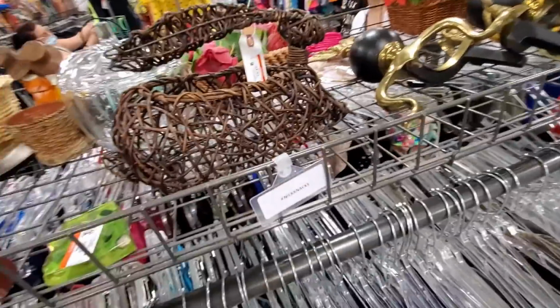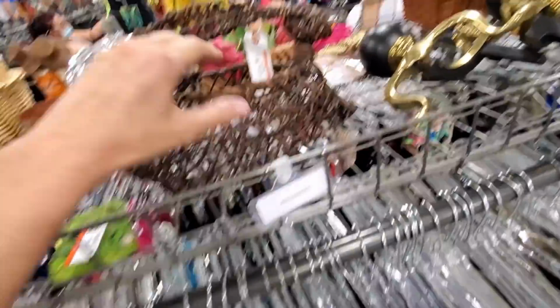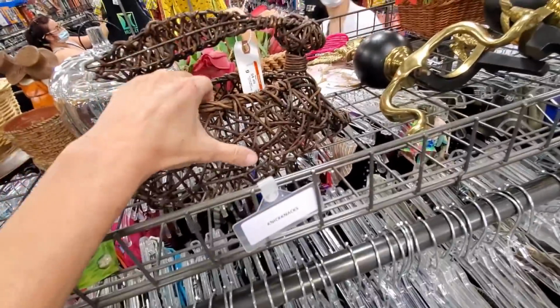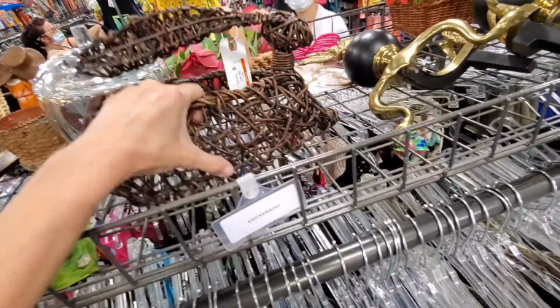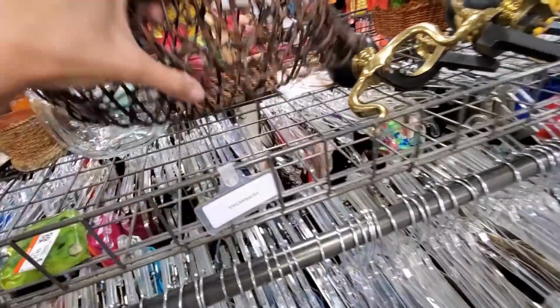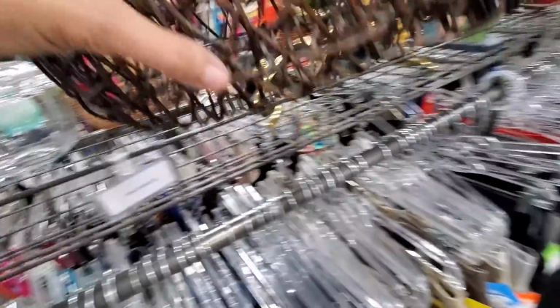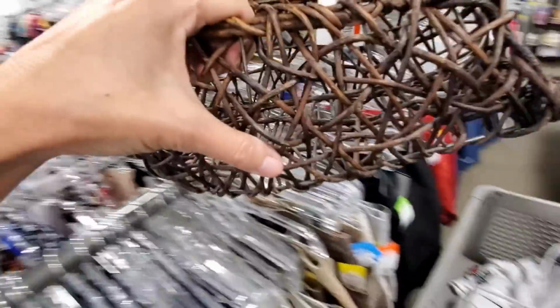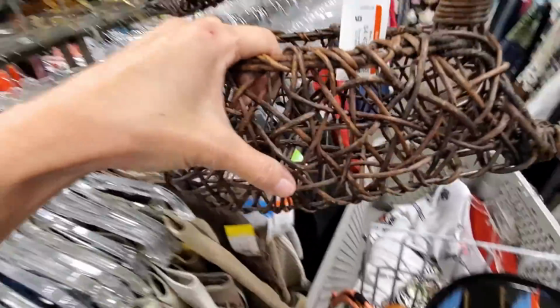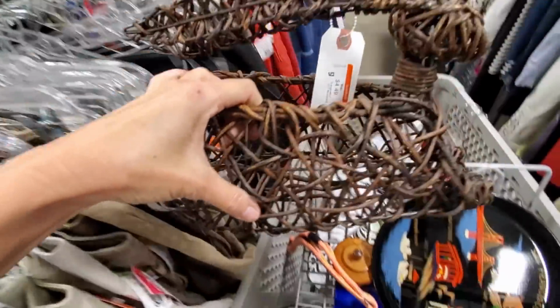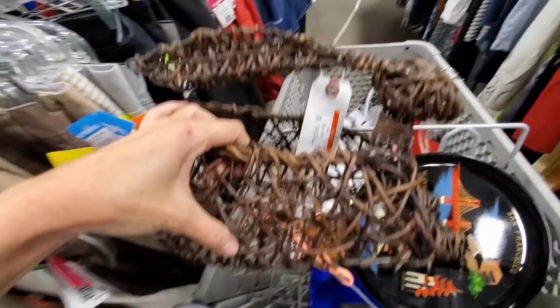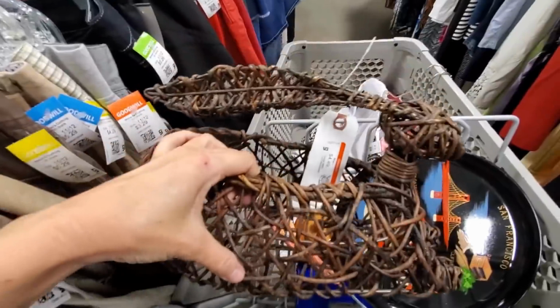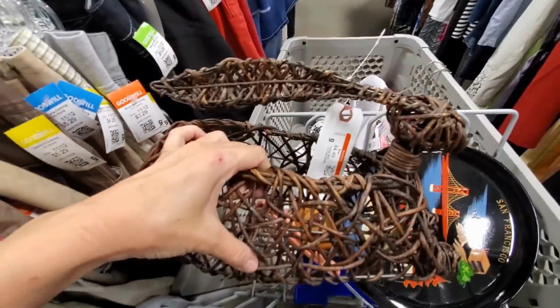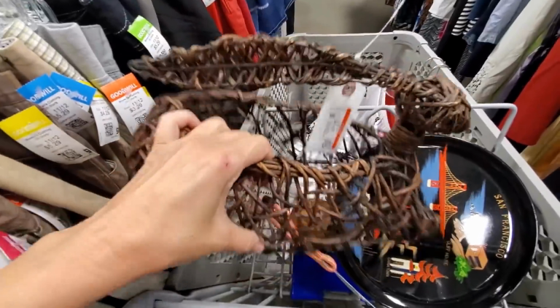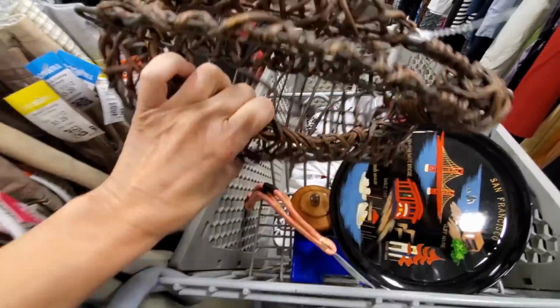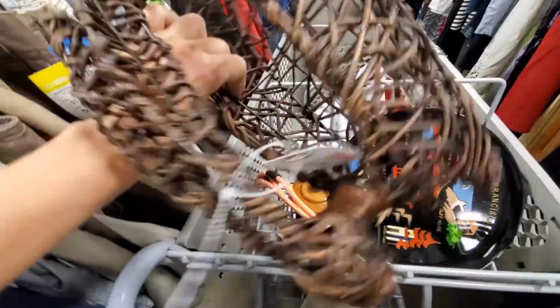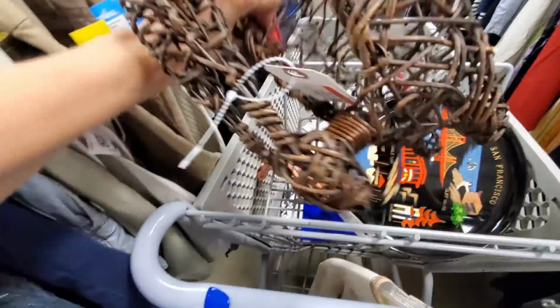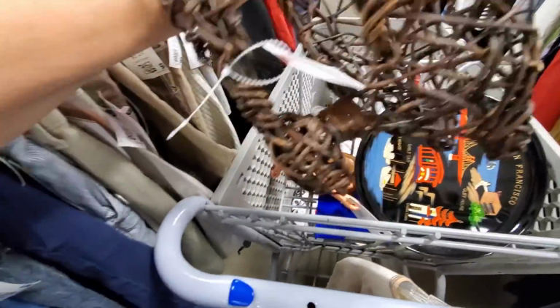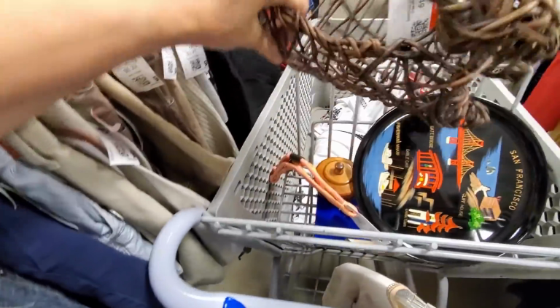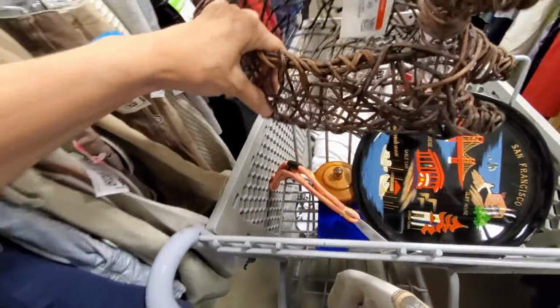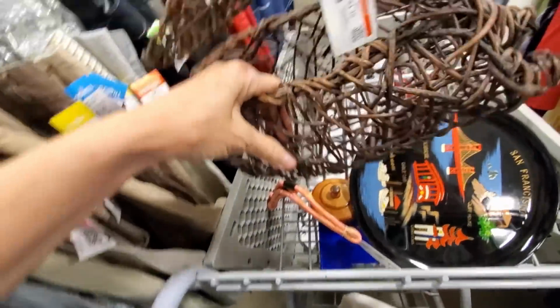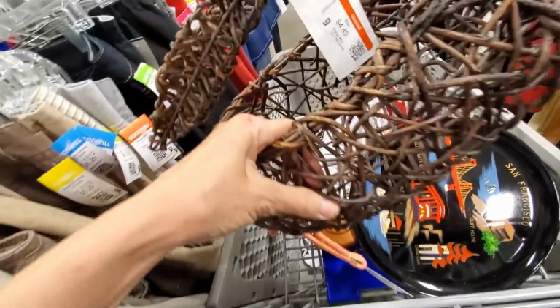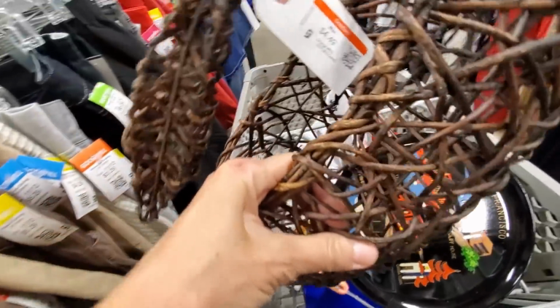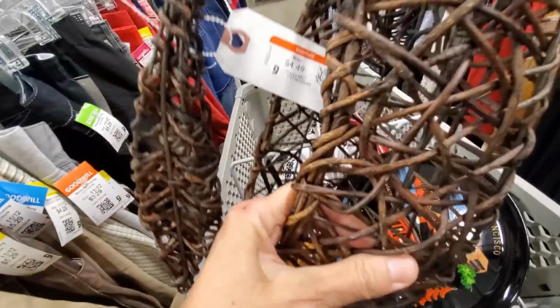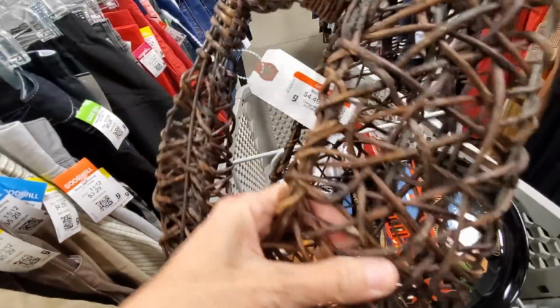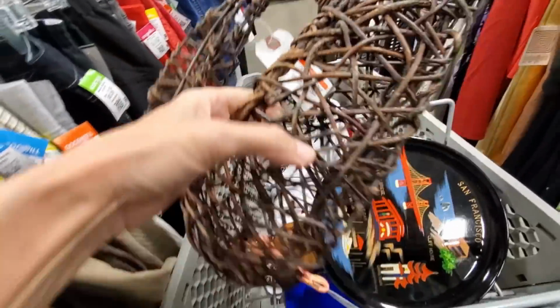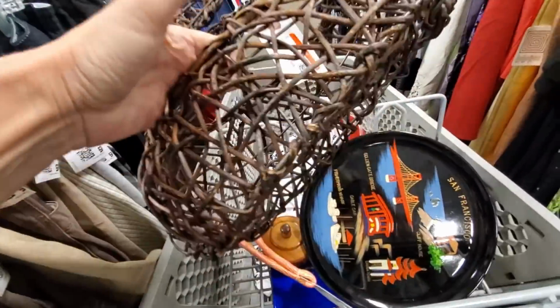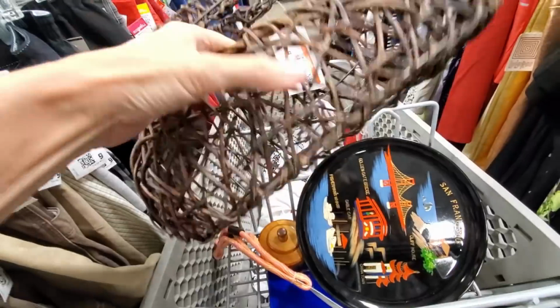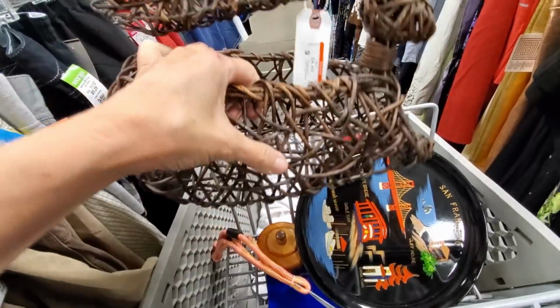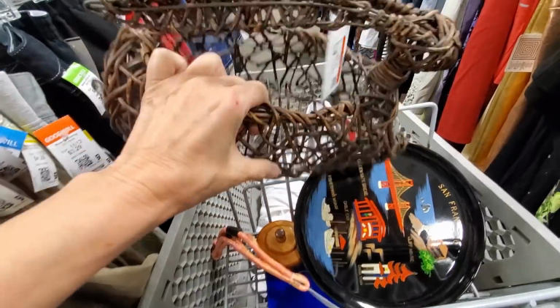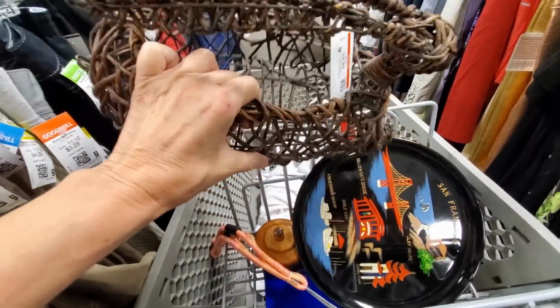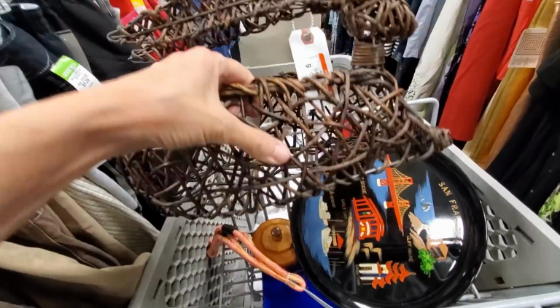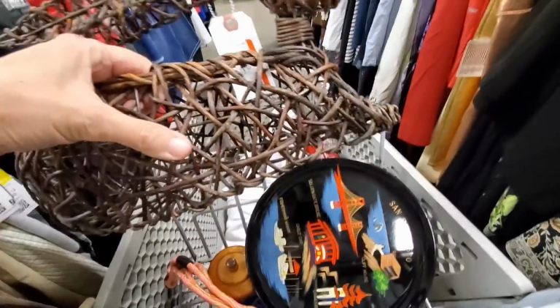I love this guy so much. I have him listed for $29.99, and I suspect as we get closer to Easter I will get him sold — but he's so cool looking.